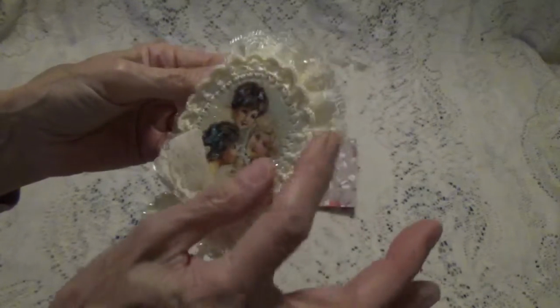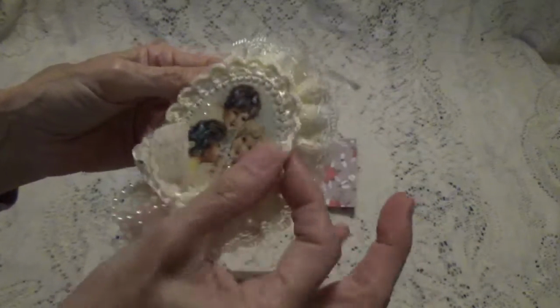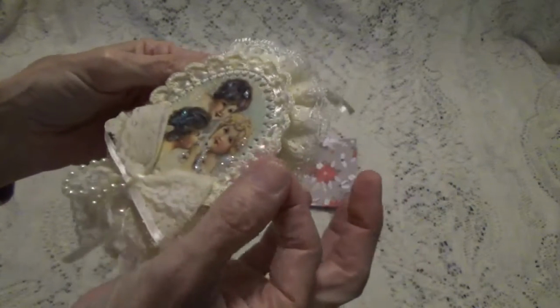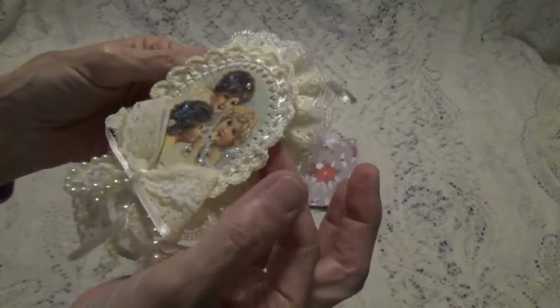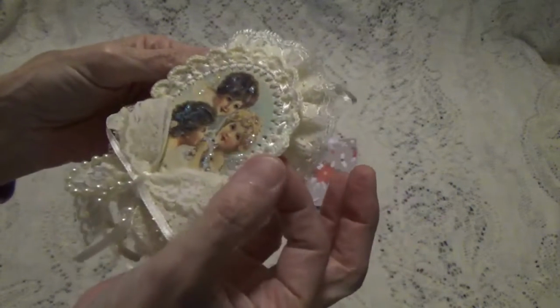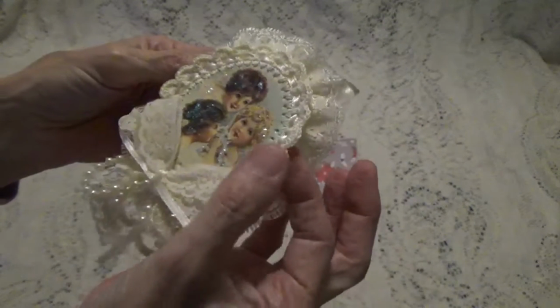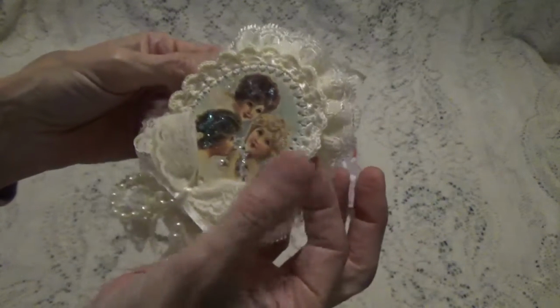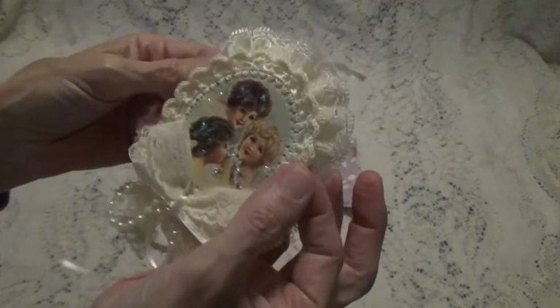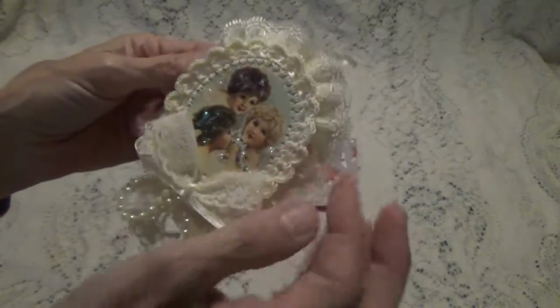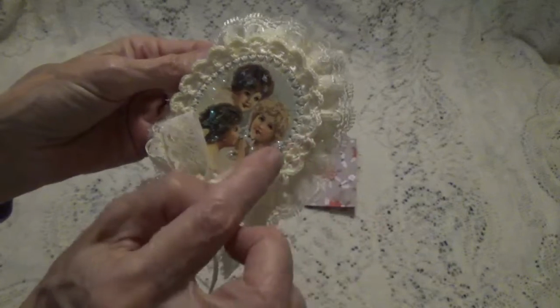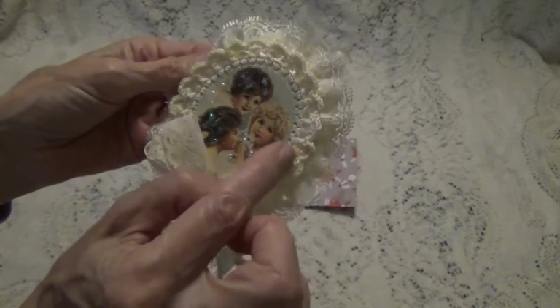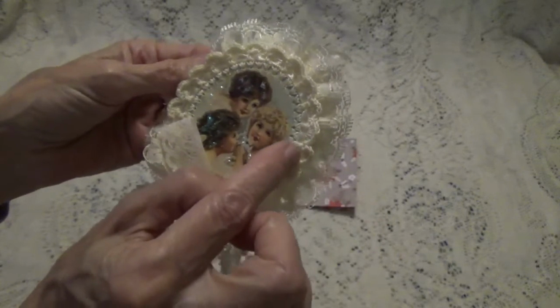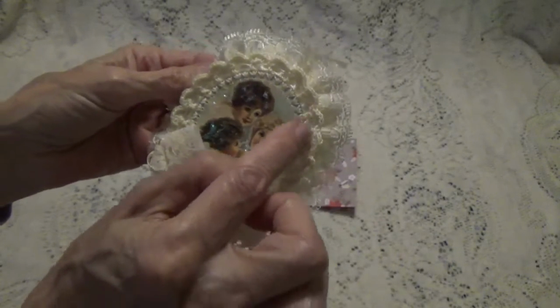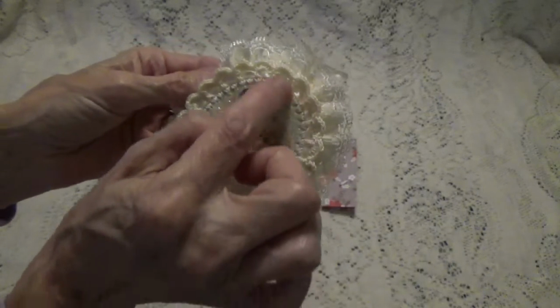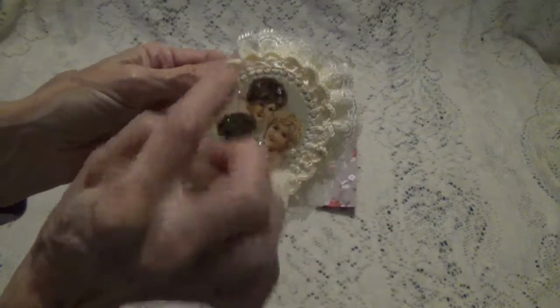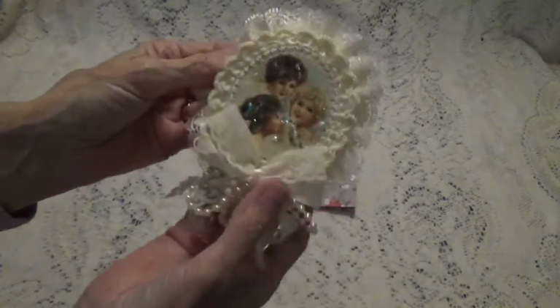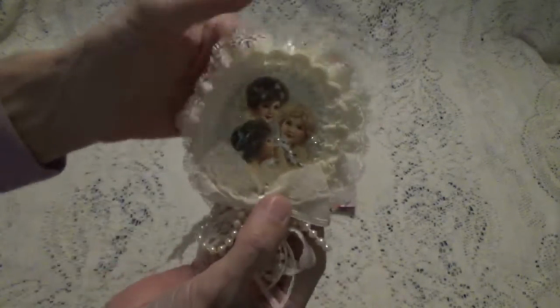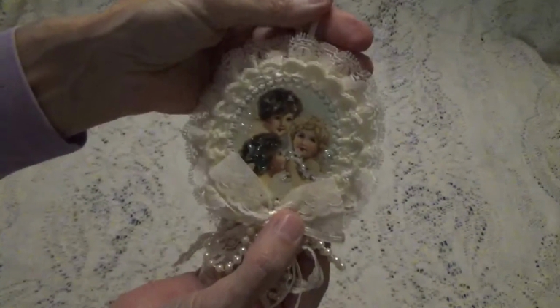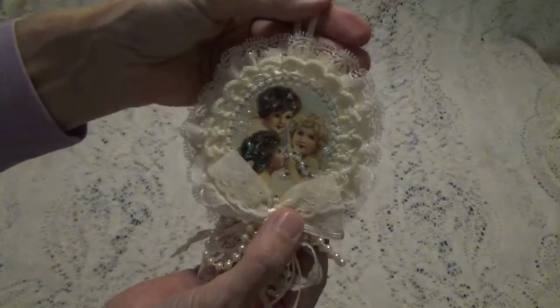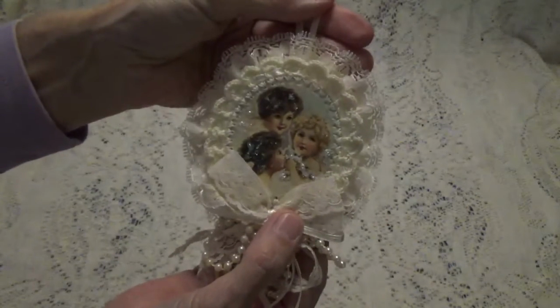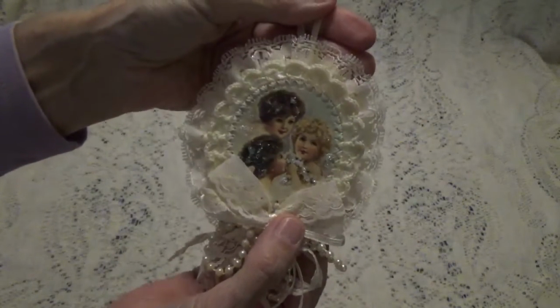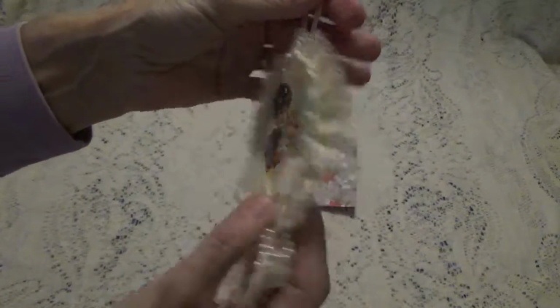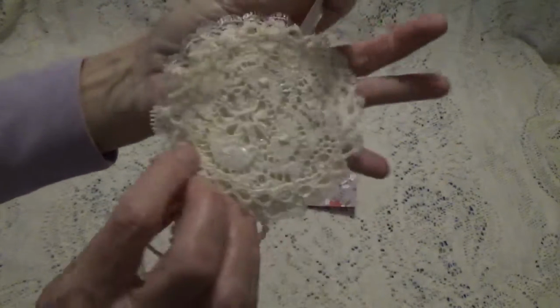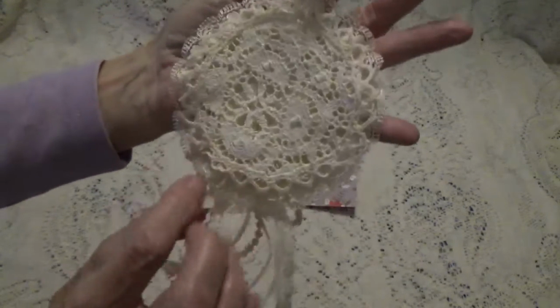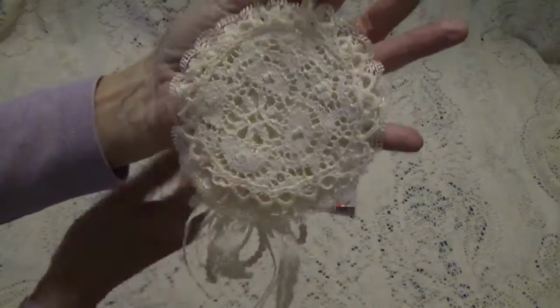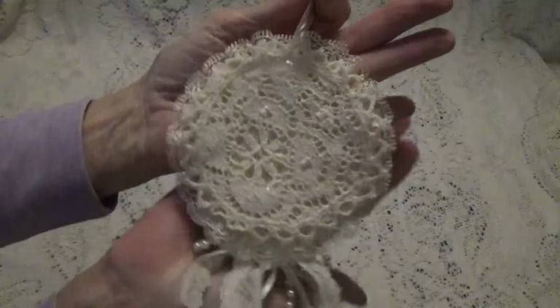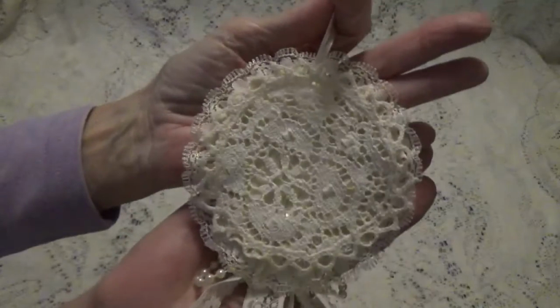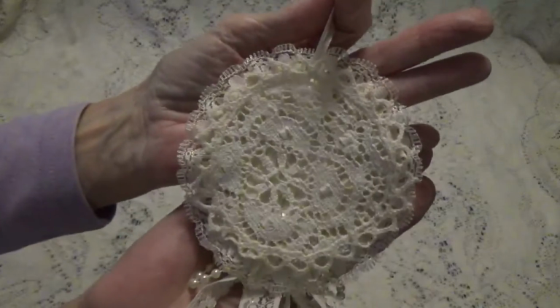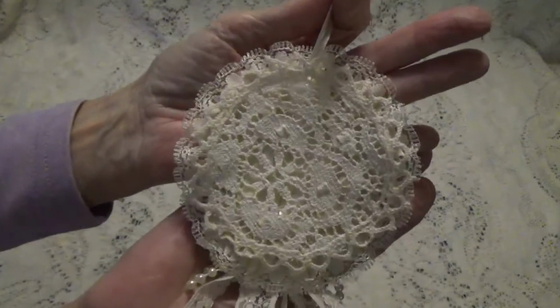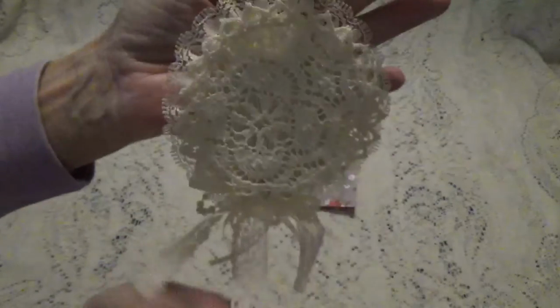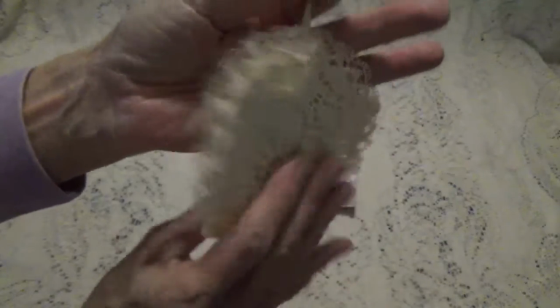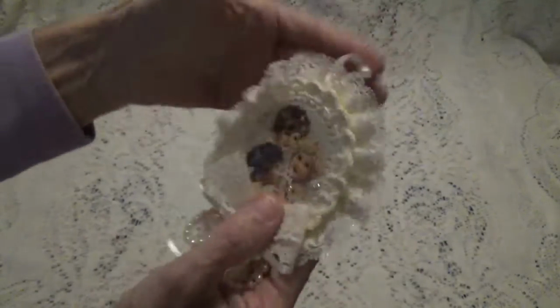And then she's got a doily. I don't know if she does her own doilies or not — I can't remember. And then she's got ribbon that she's weaved in it. And this is the back. How pretty!